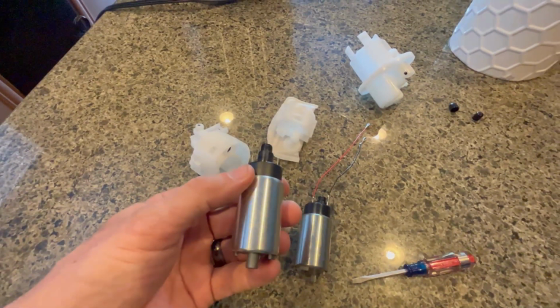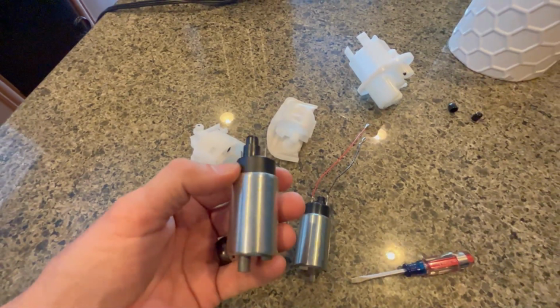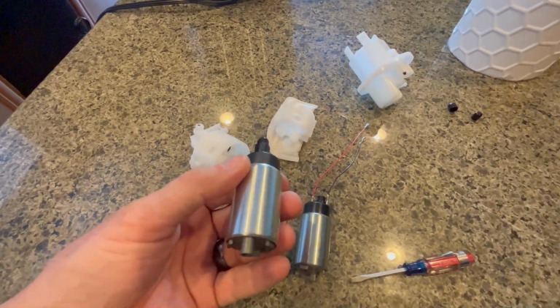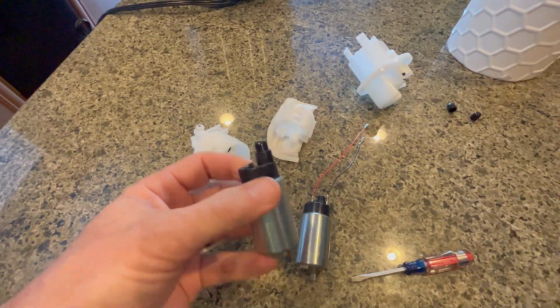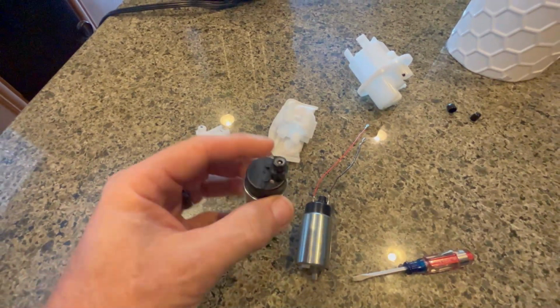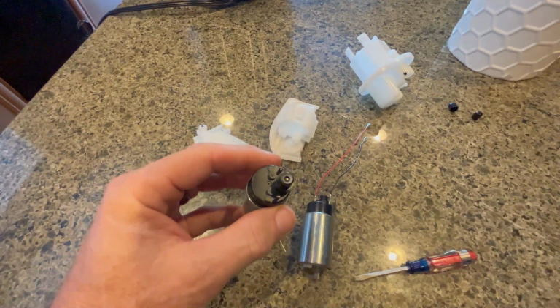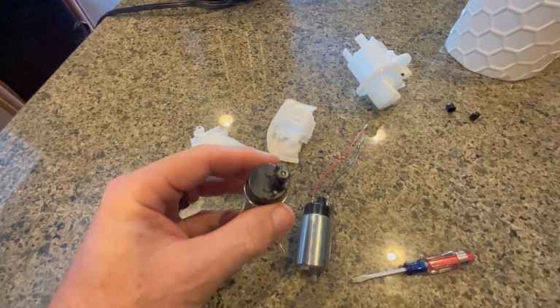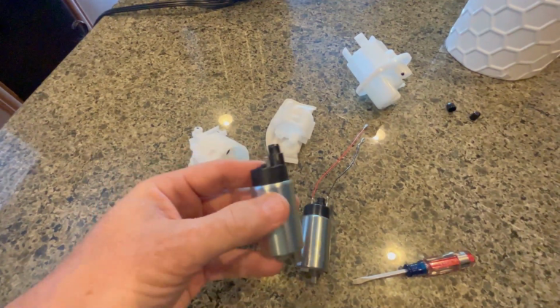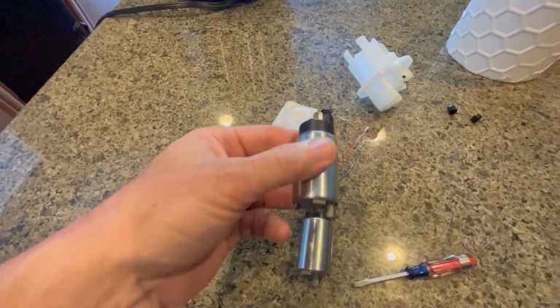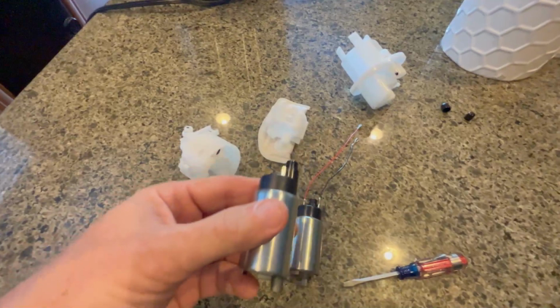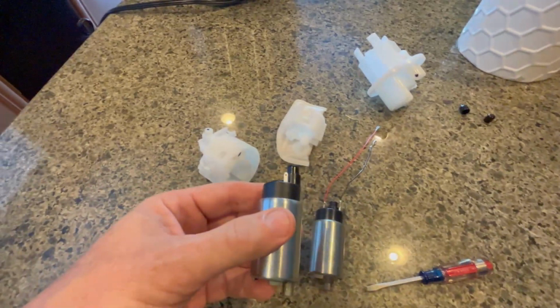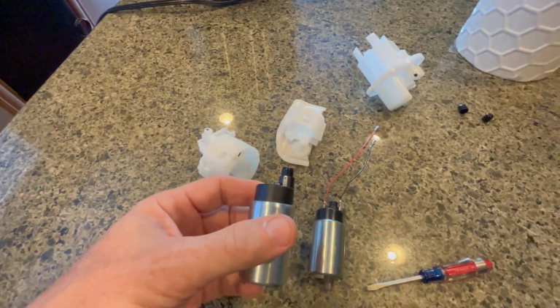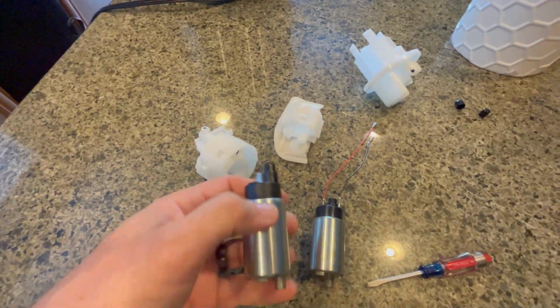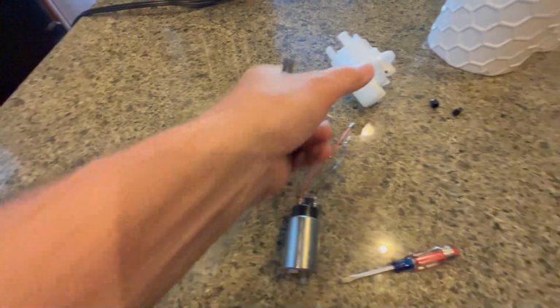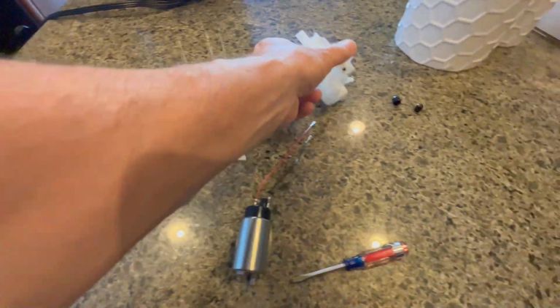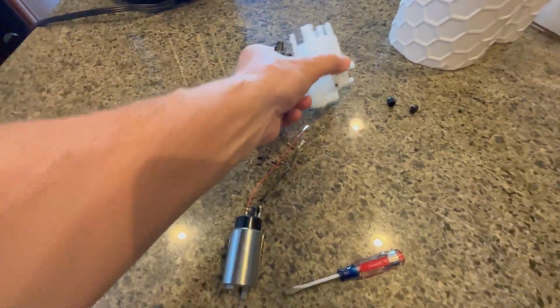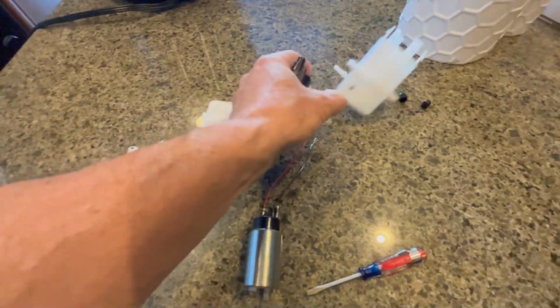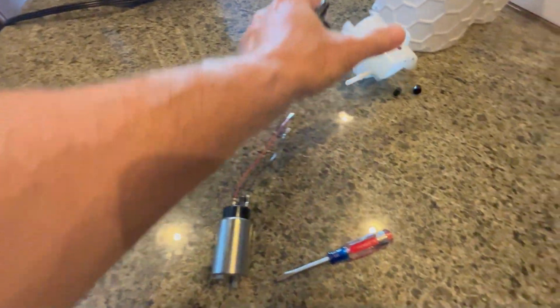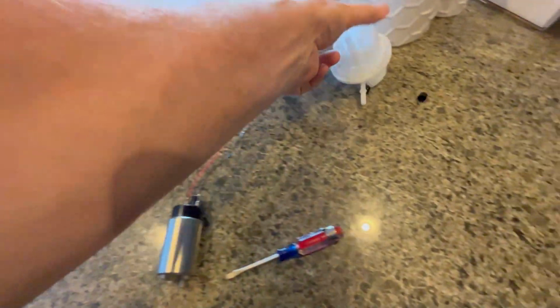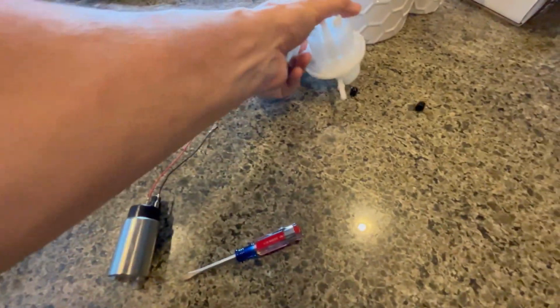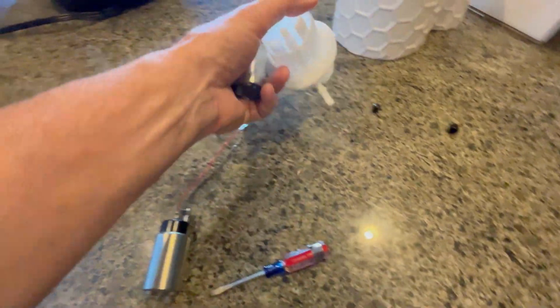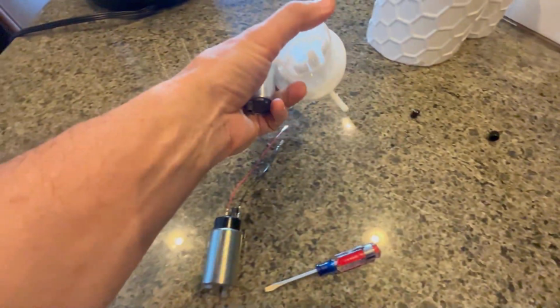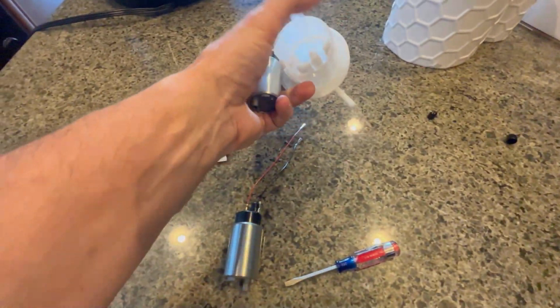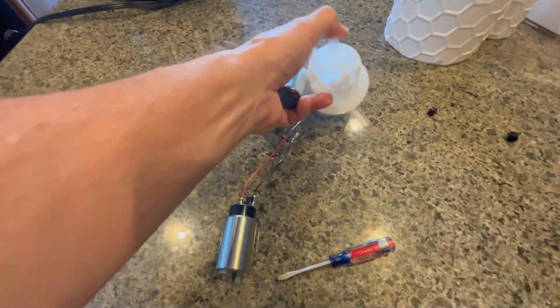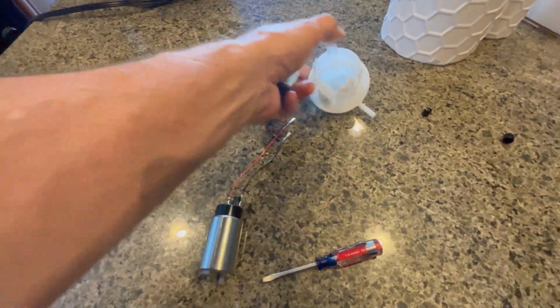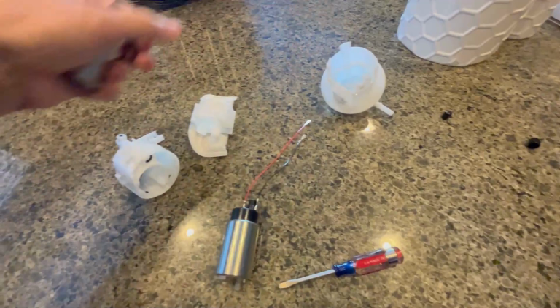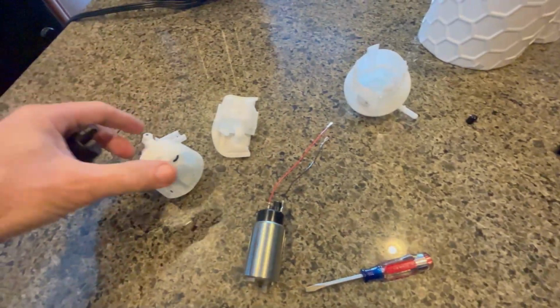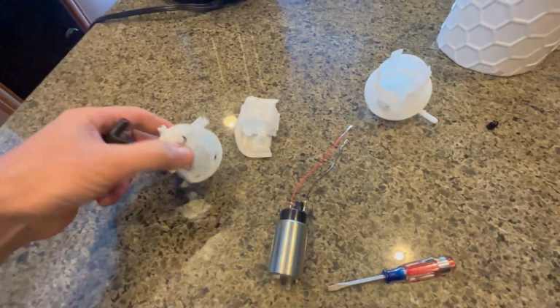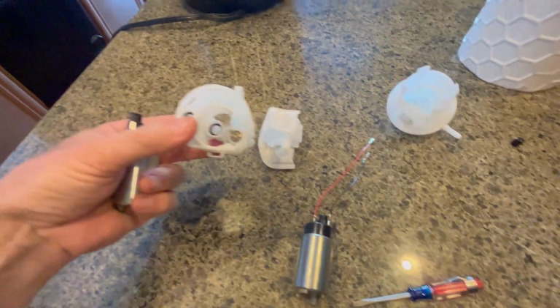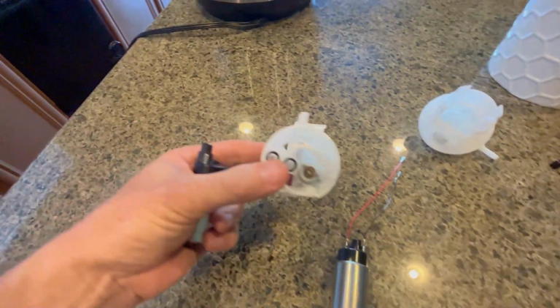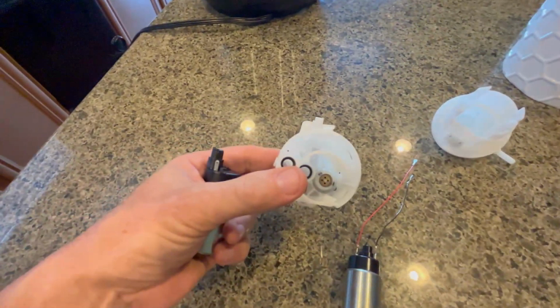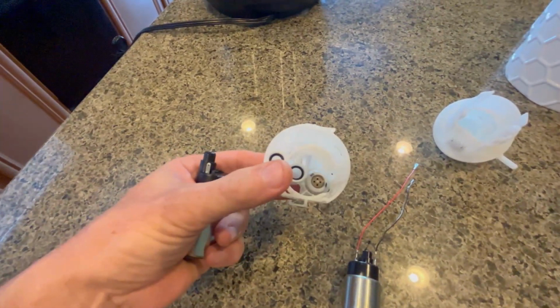Most of these pumps put out way more than 3-bar, and this has a 3-bar regulator. I think it's in the top — yeah, it's right there.